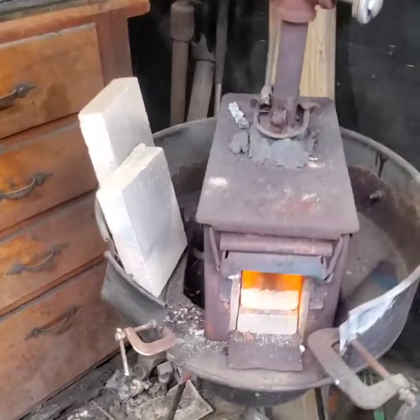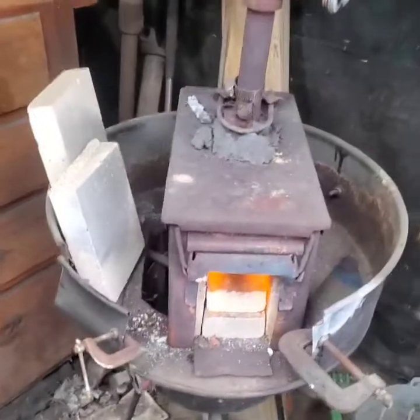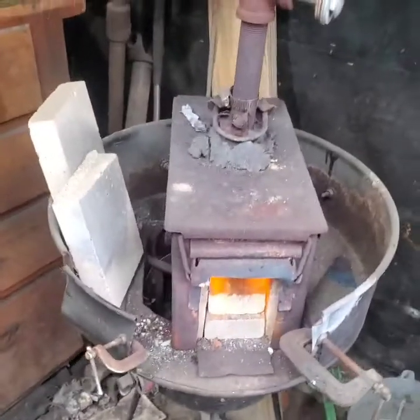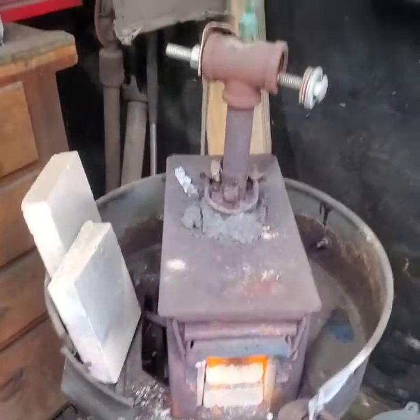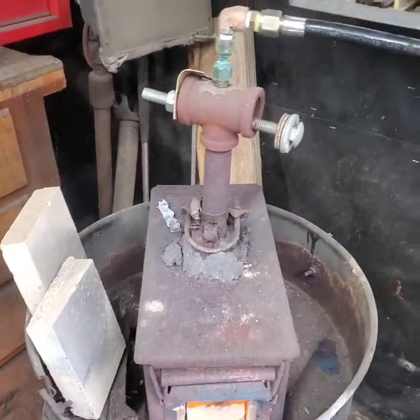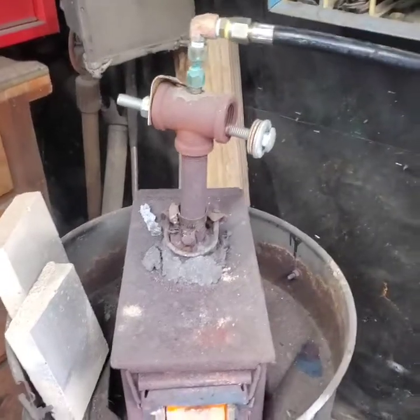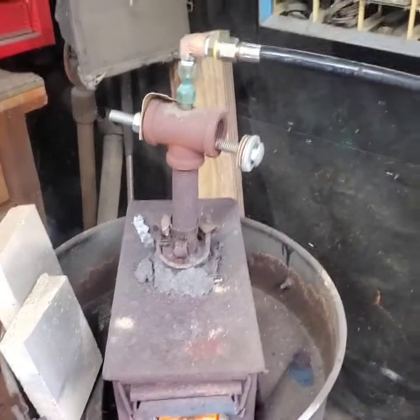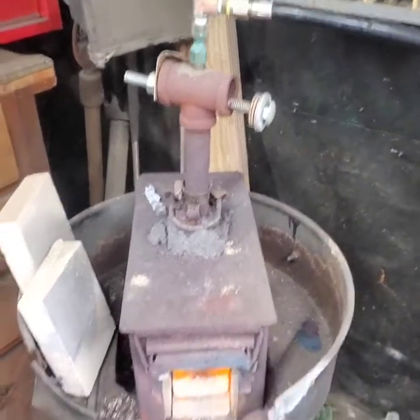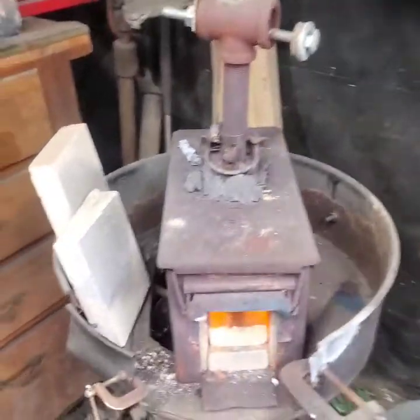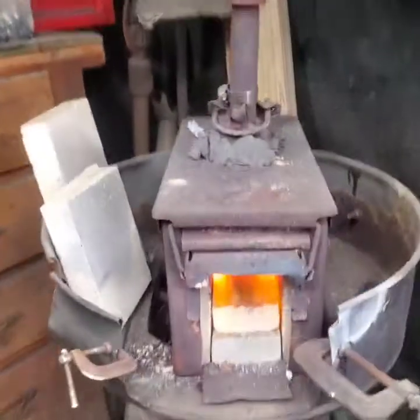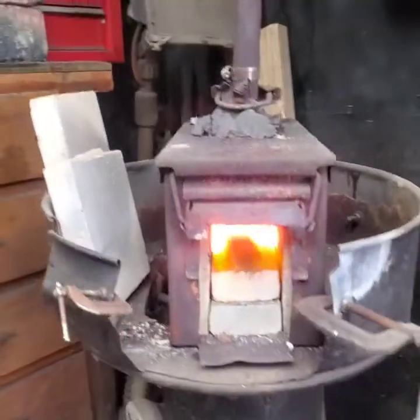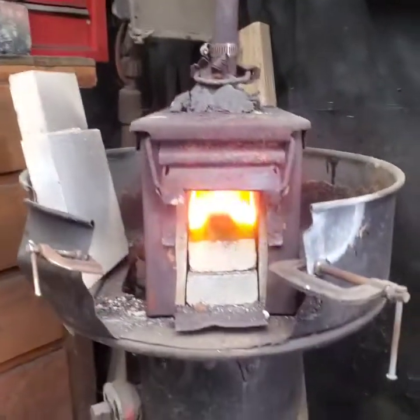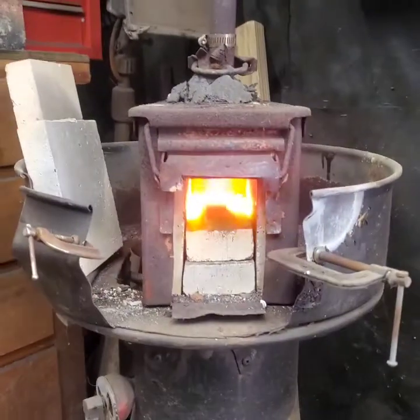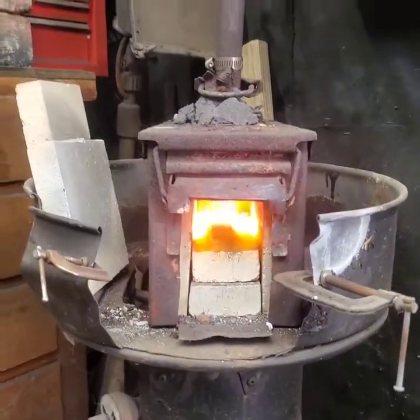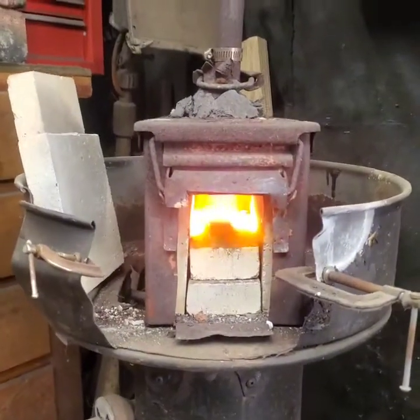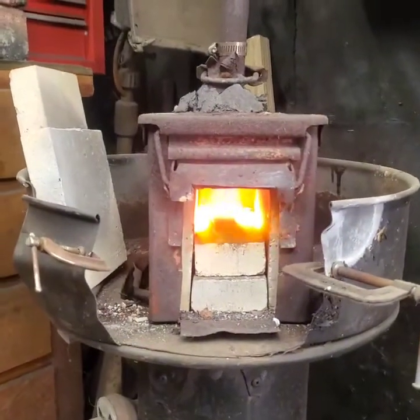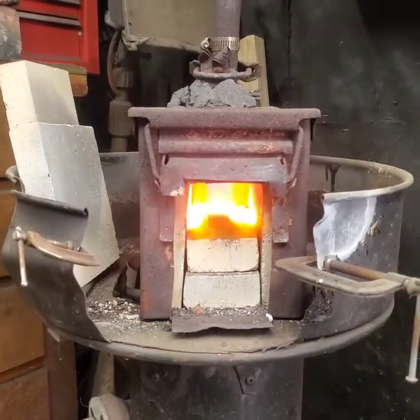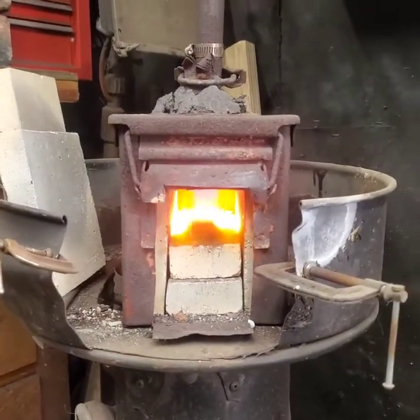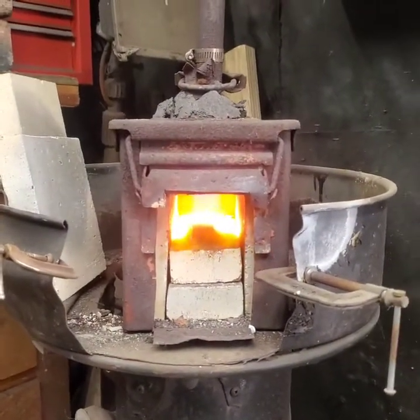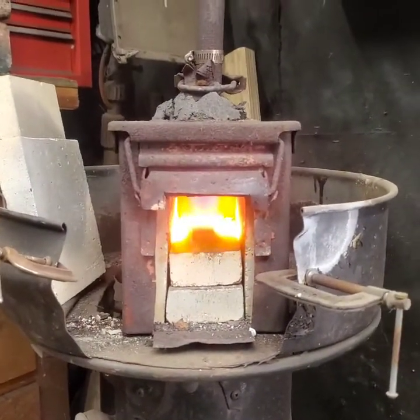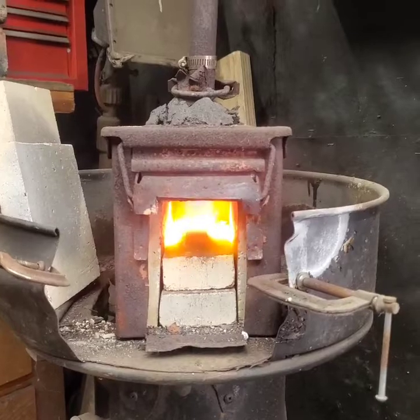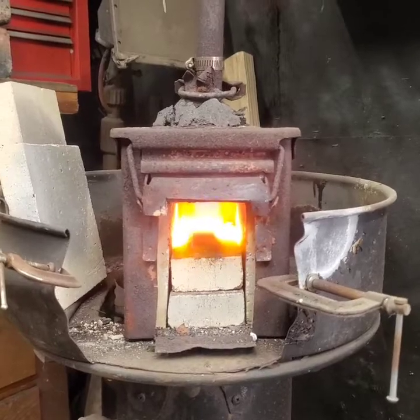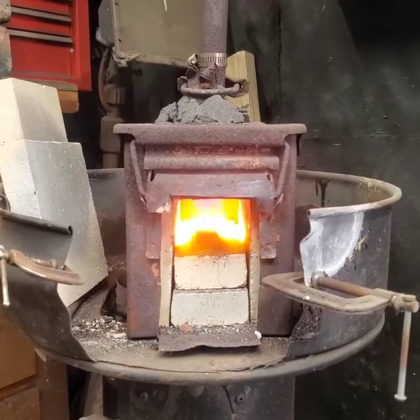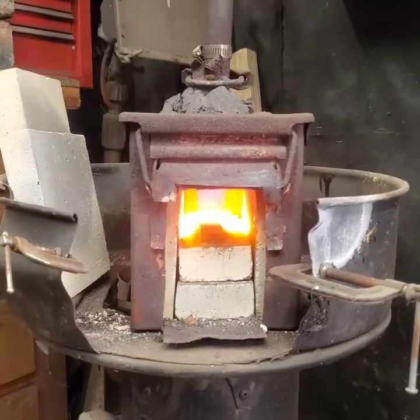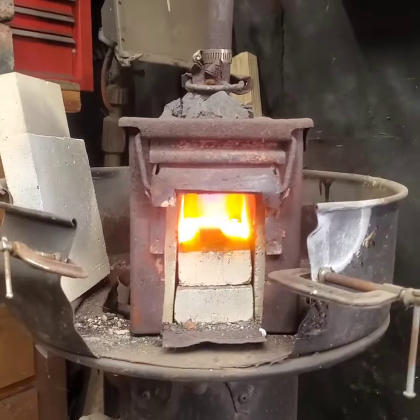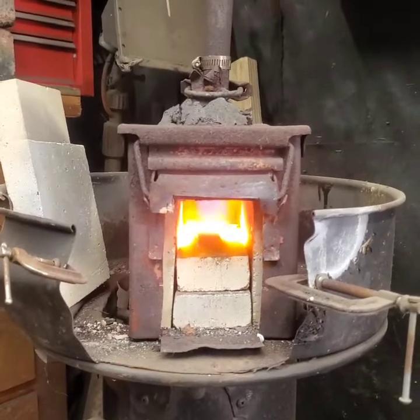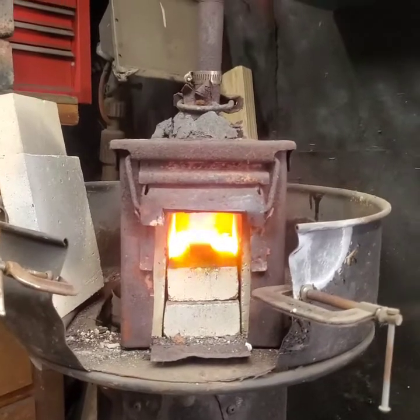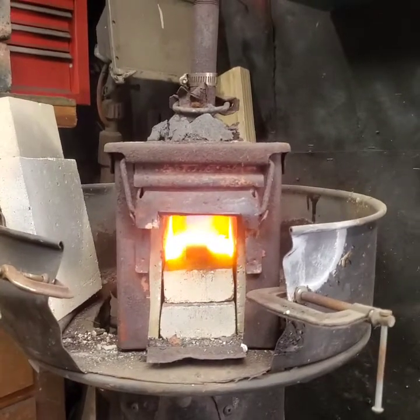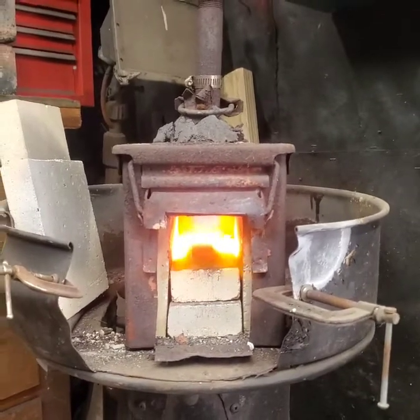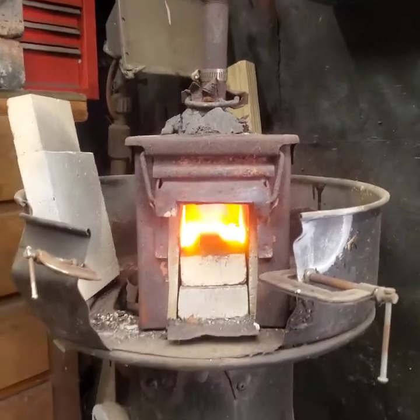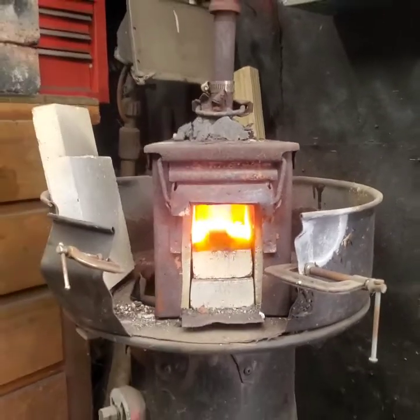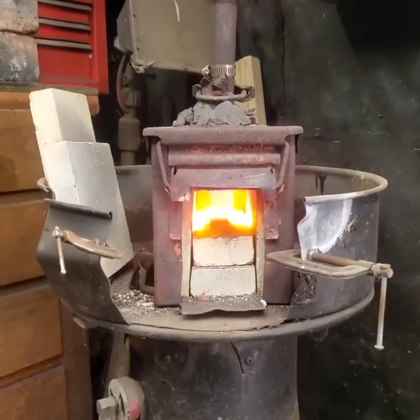To the forge. Here is my OG forge that I built — it's a 50-cal ammo can. Man, that's hot.